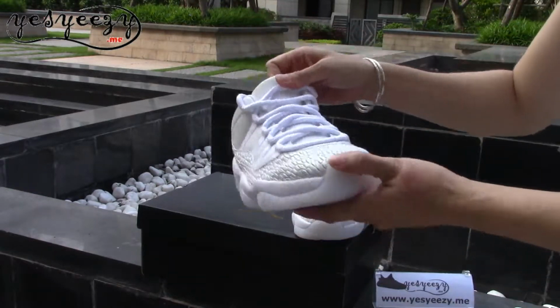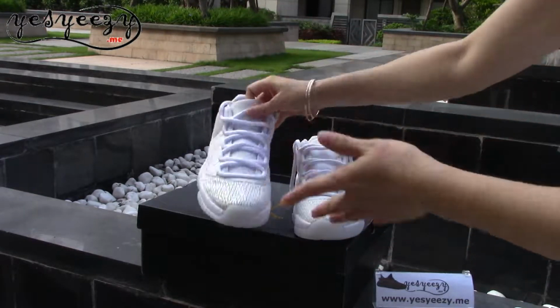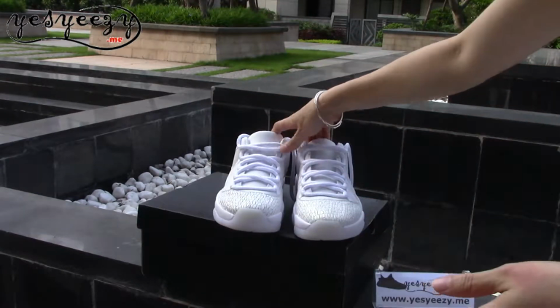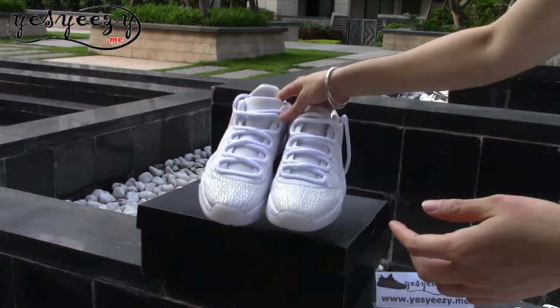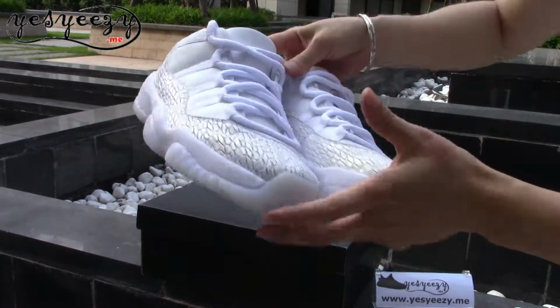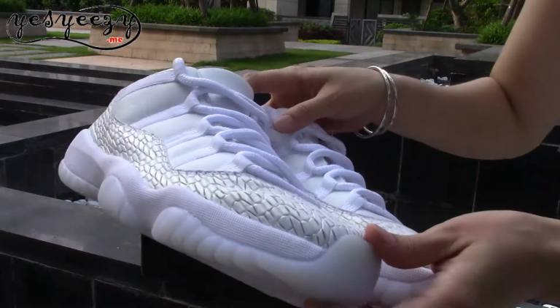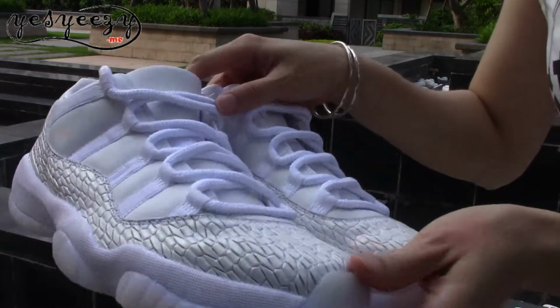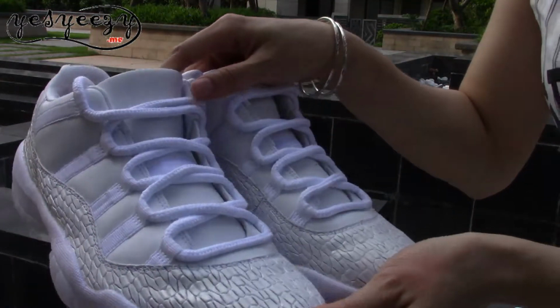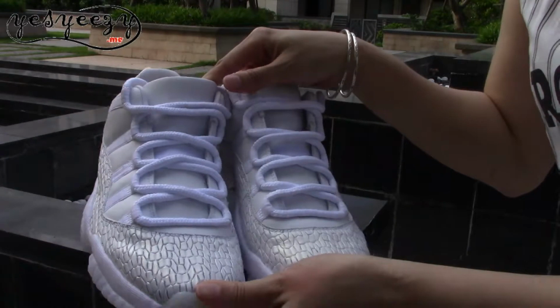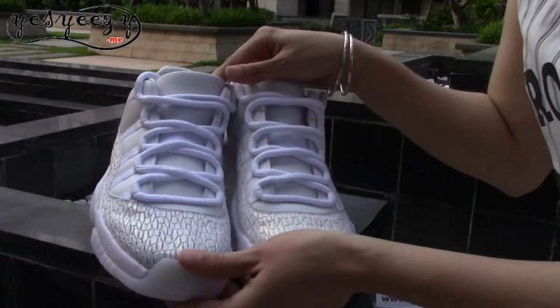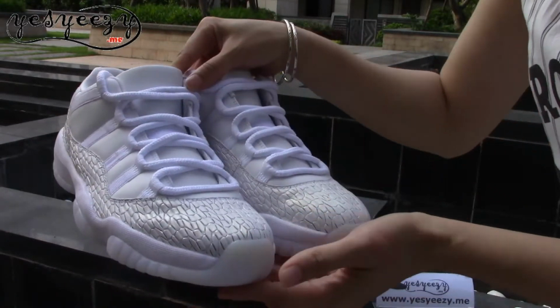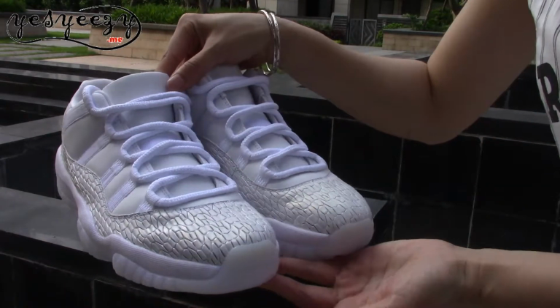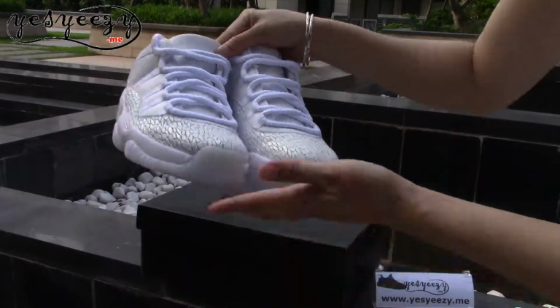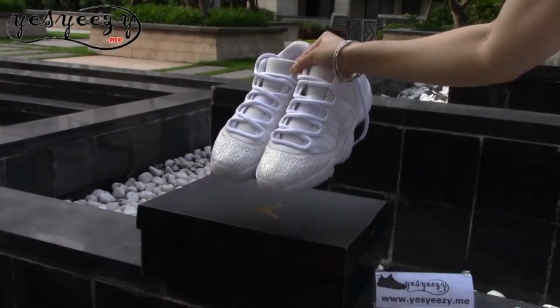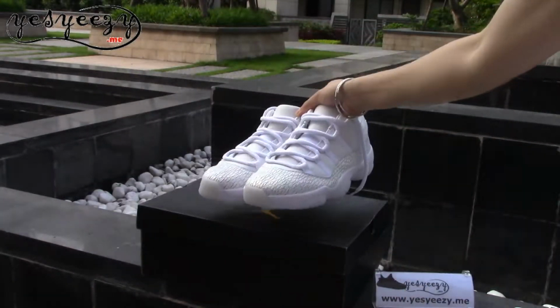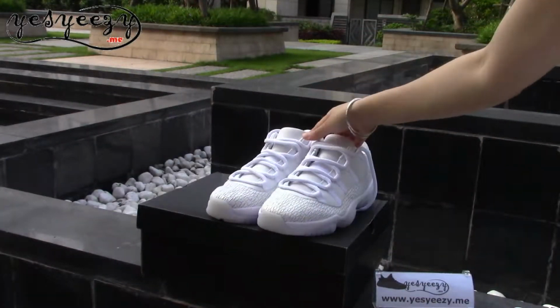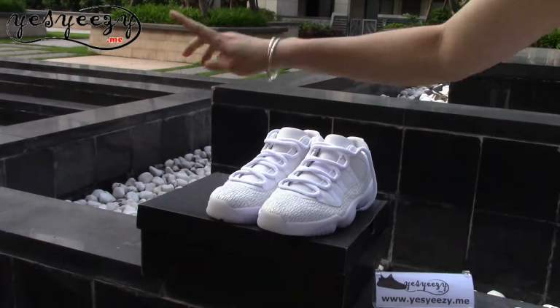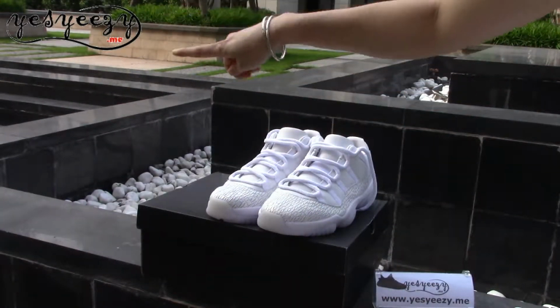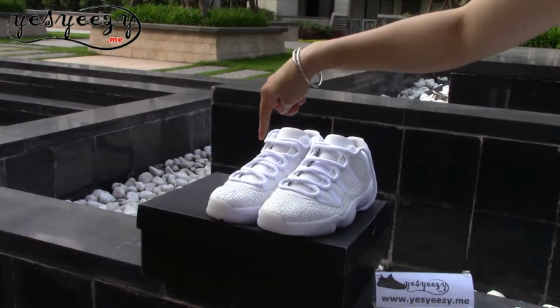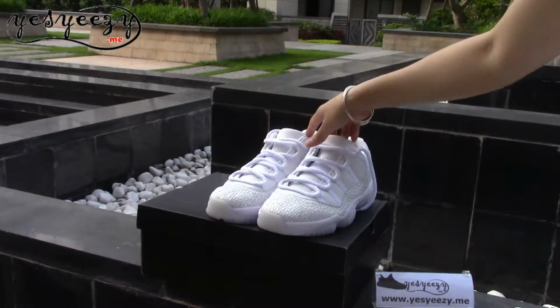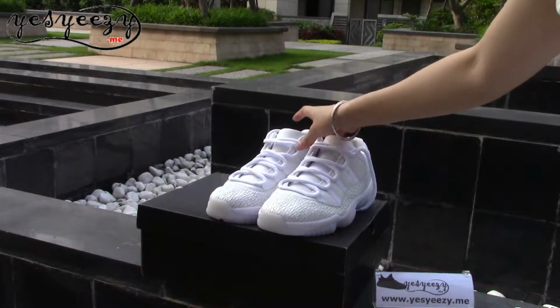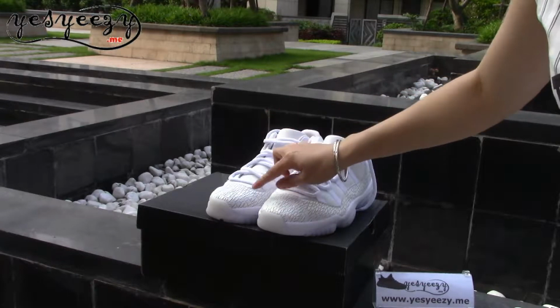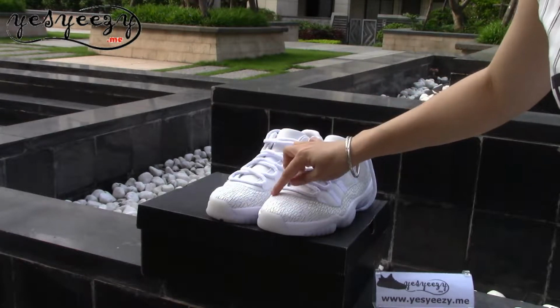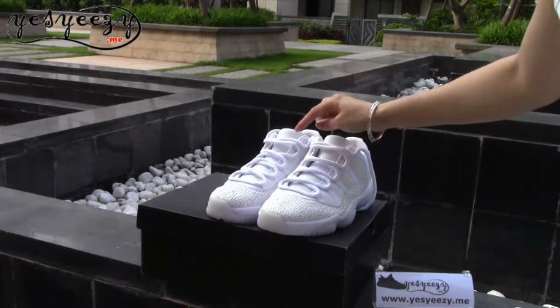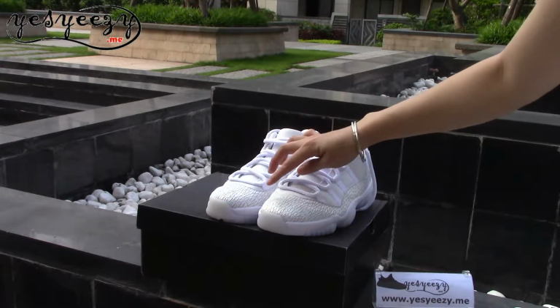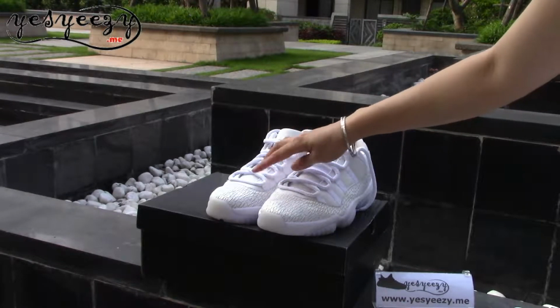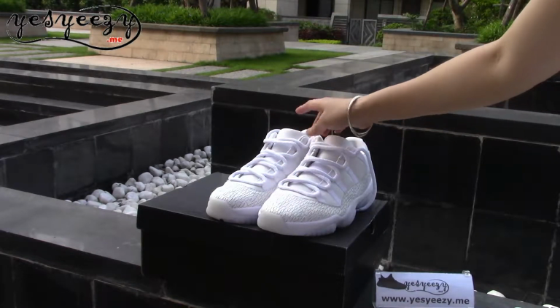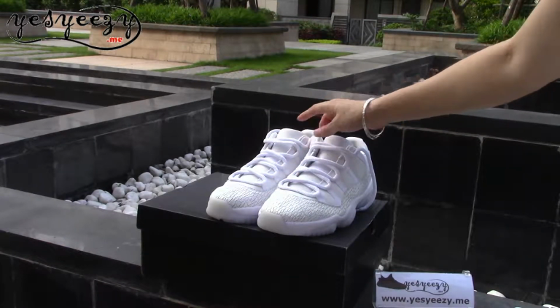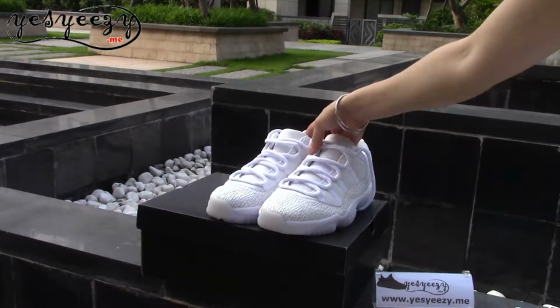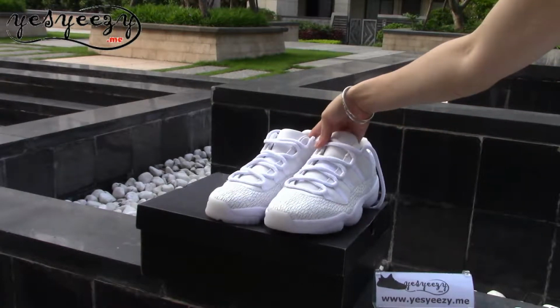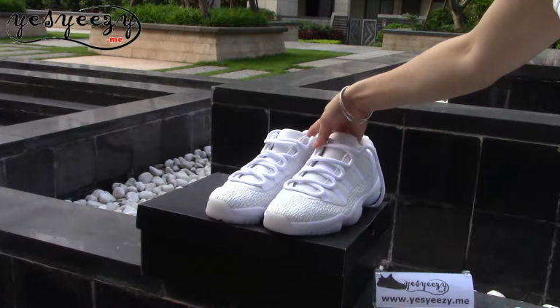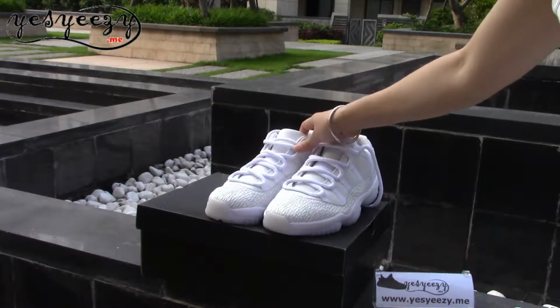Here I'll show you the details of the shoes. There's a bit of sunlight shining on it. You can find the colorway of the upper is very special.